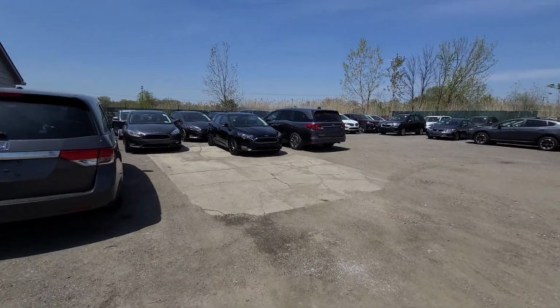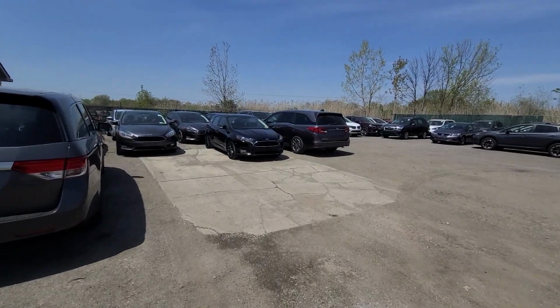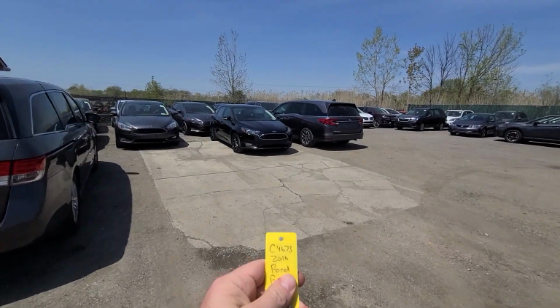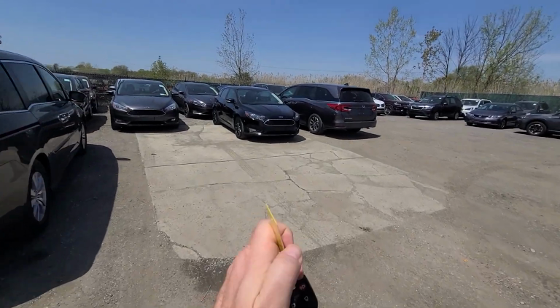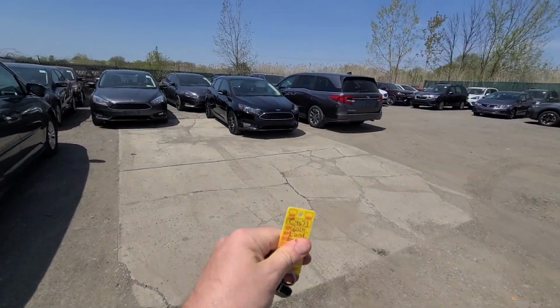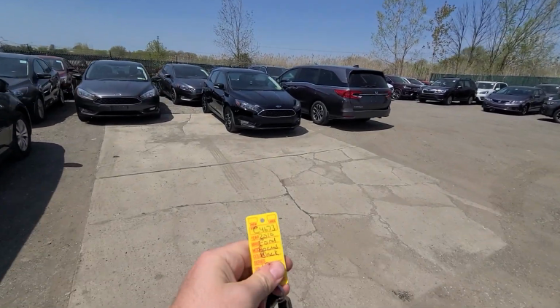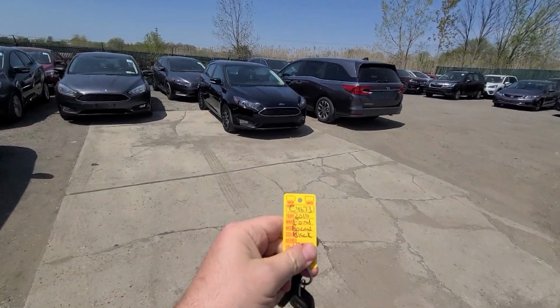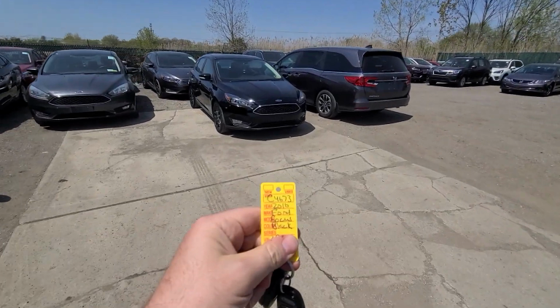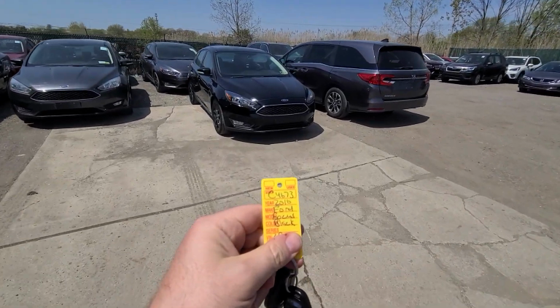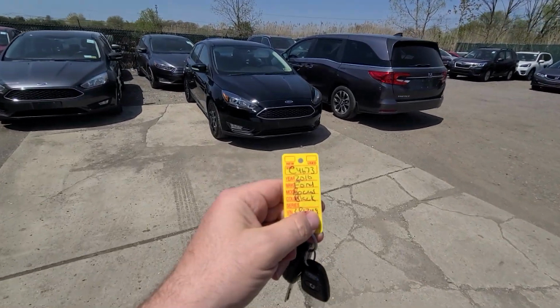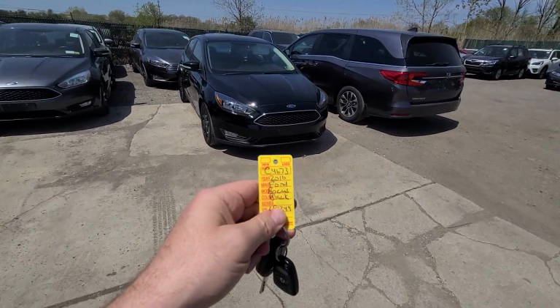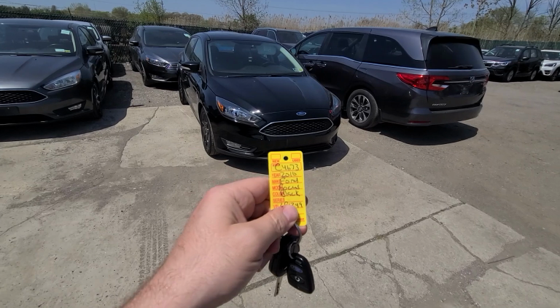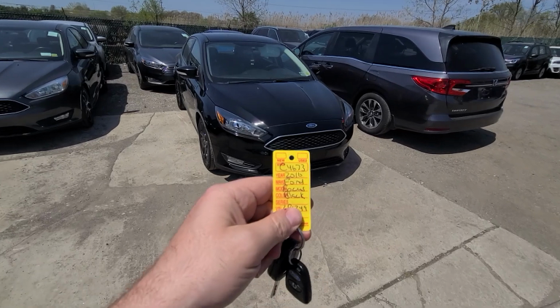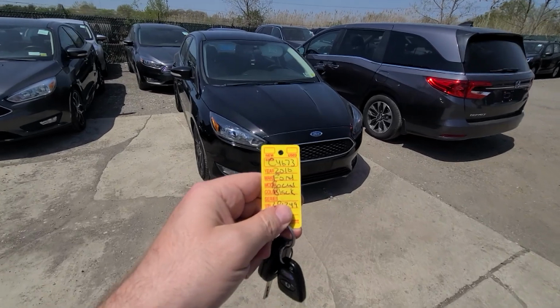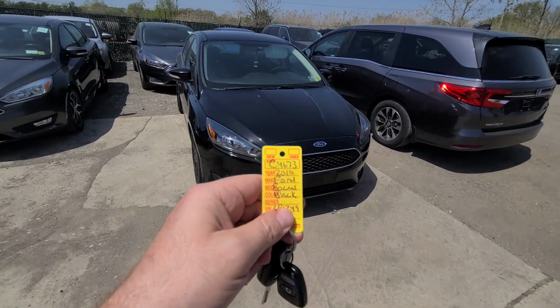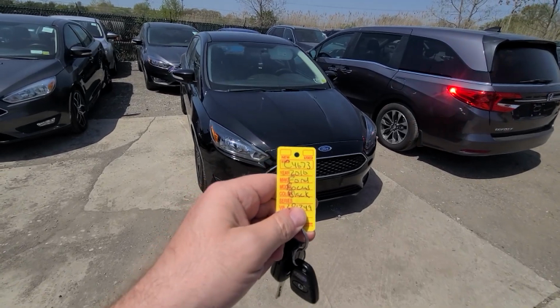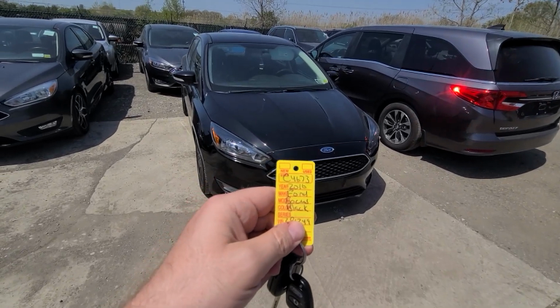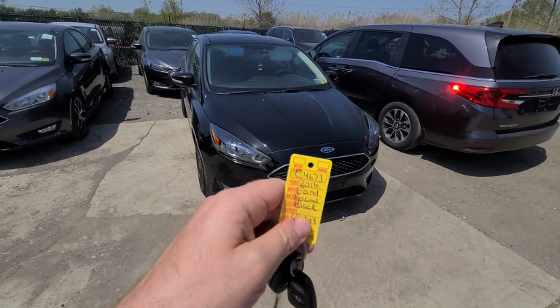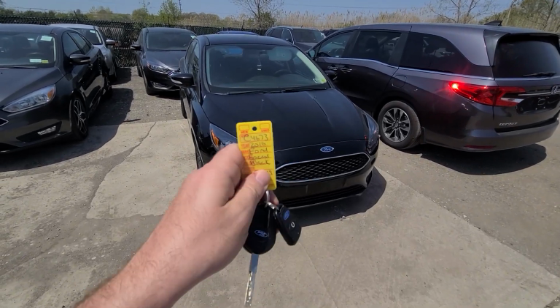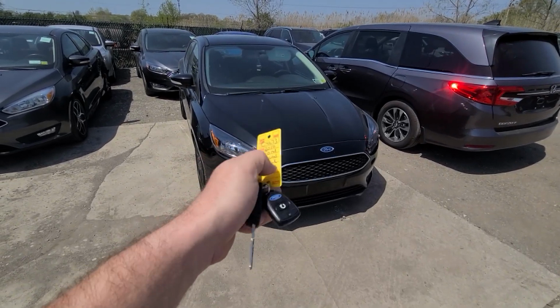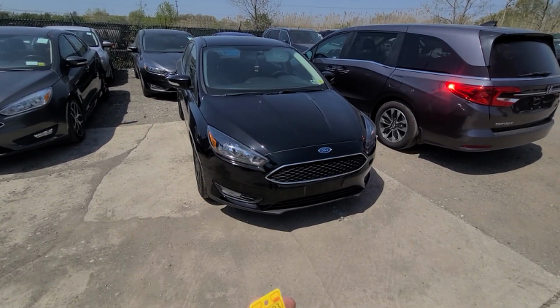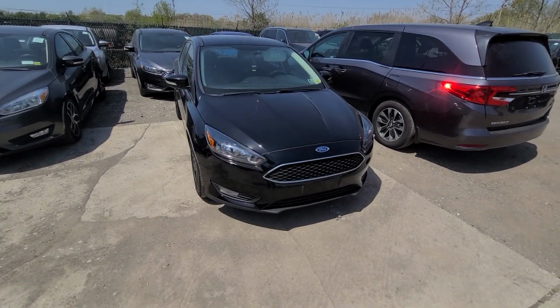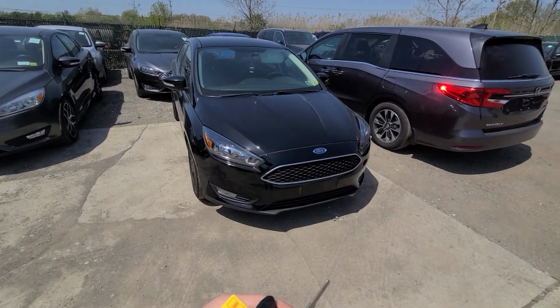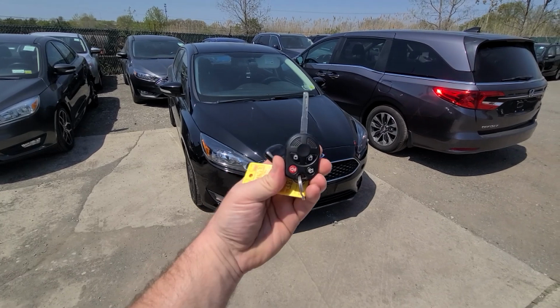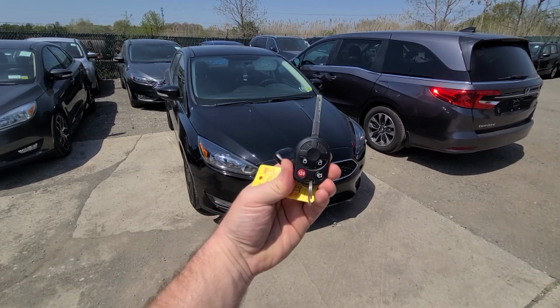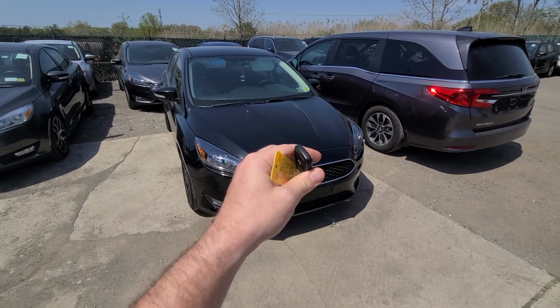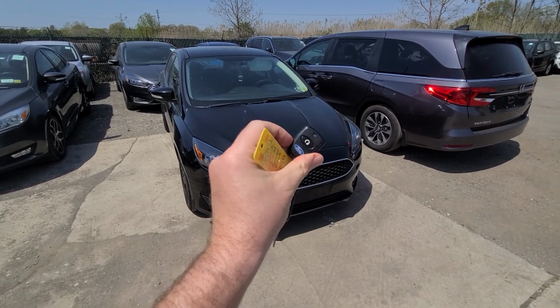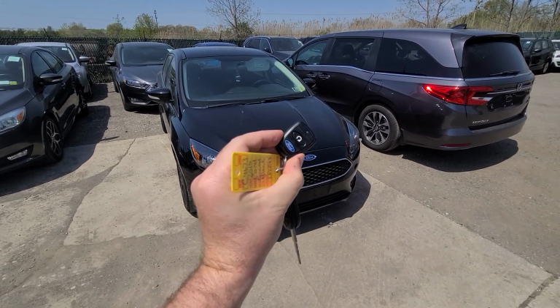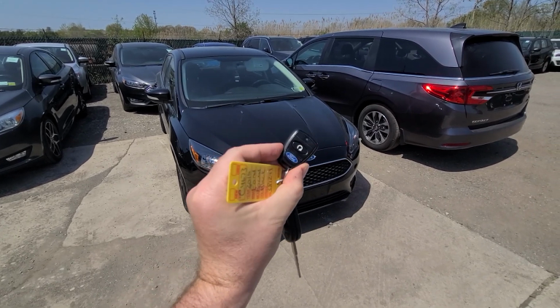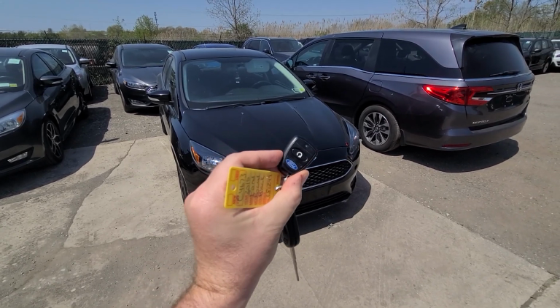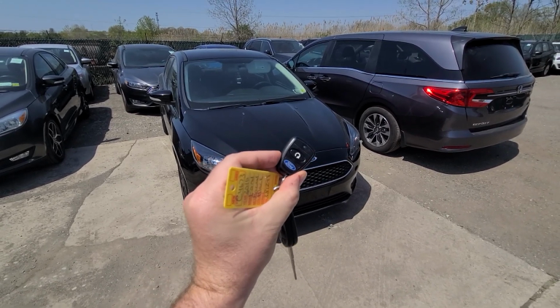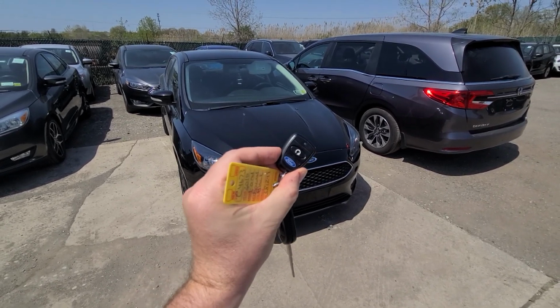Good afternoon ladies and gentlemen. We have a 2016 Ford Focus, stock number C4673. The vehicle comes with a key like this and a Ford remote start.